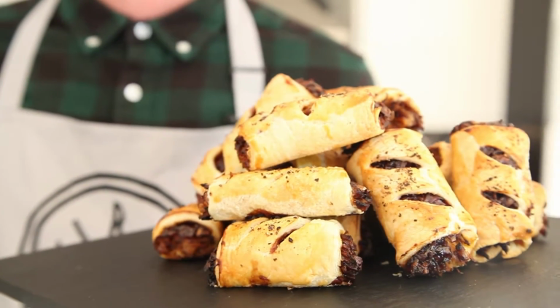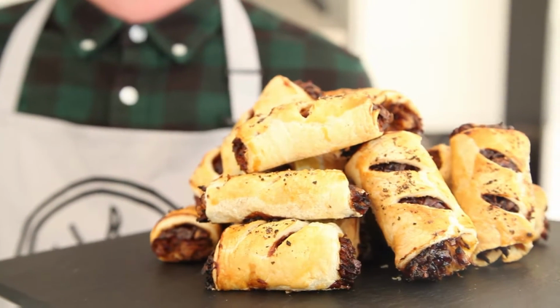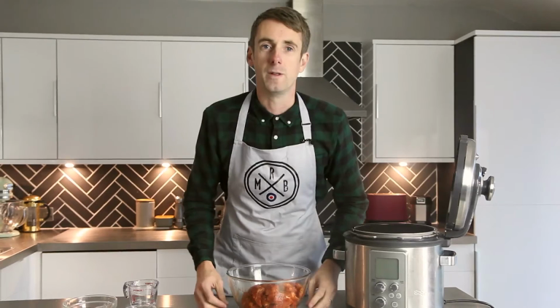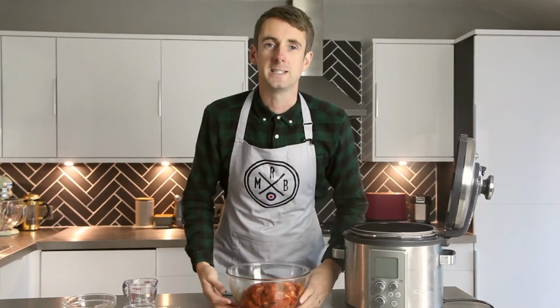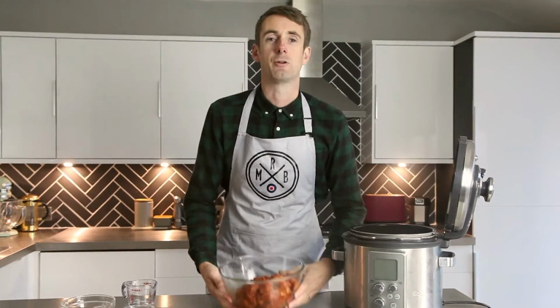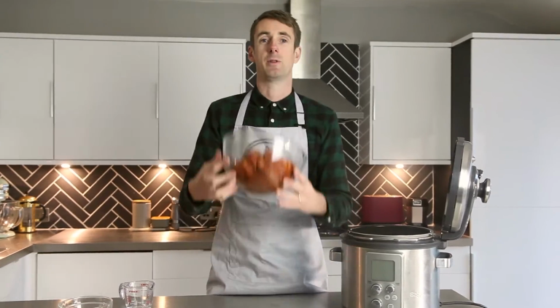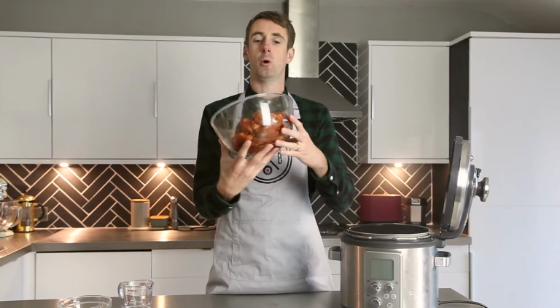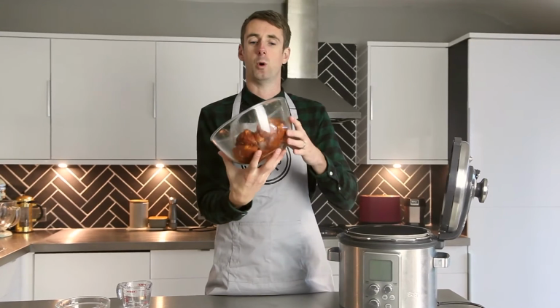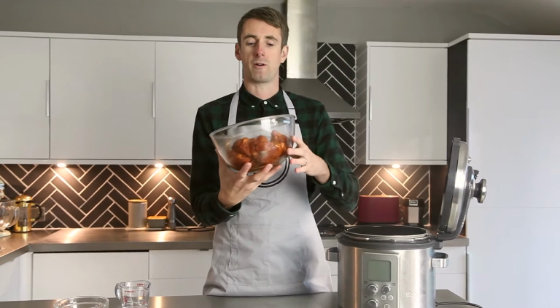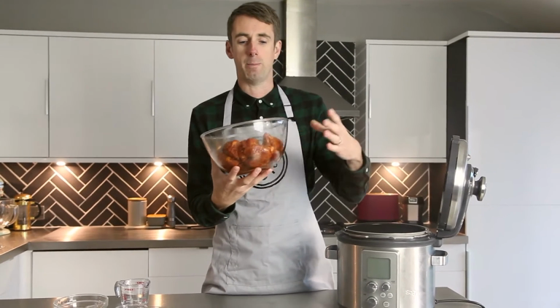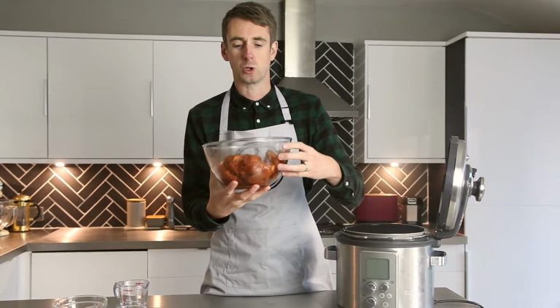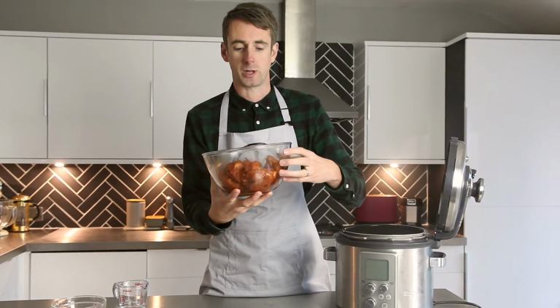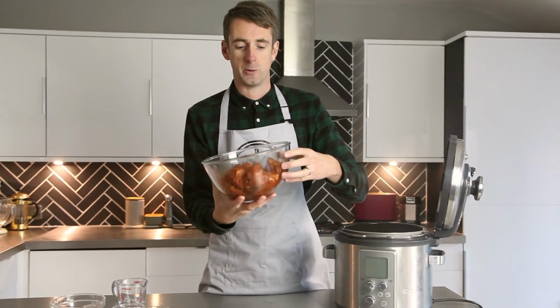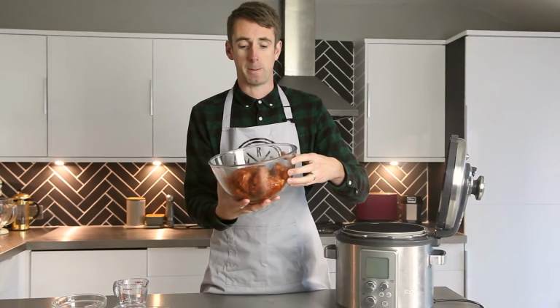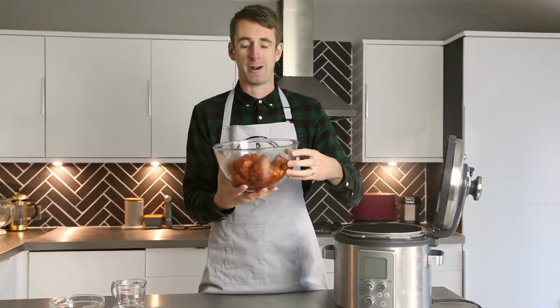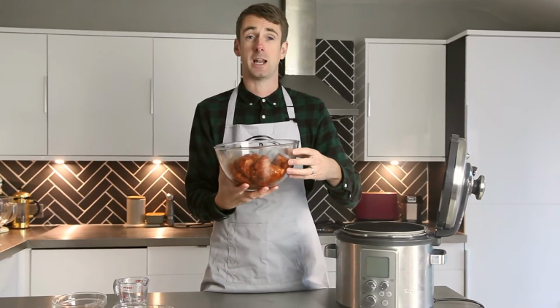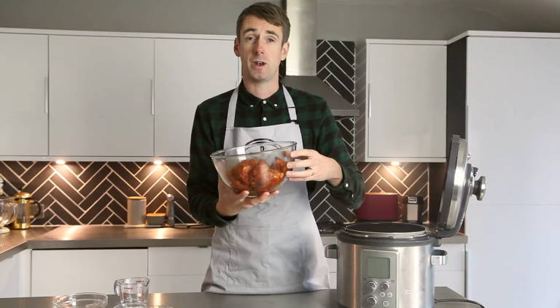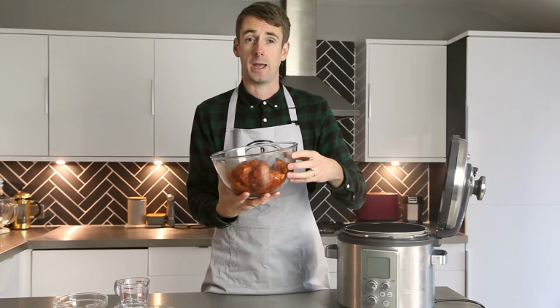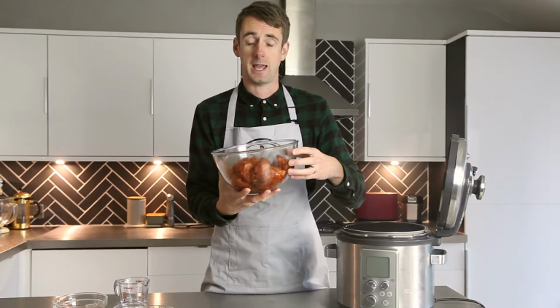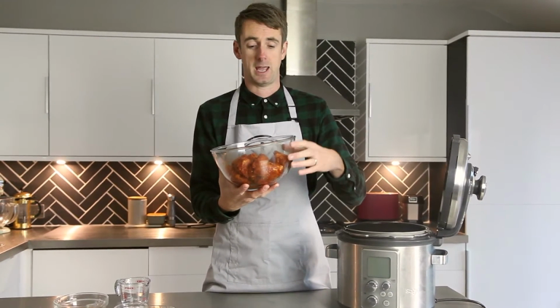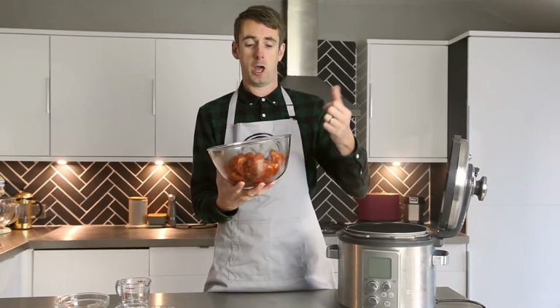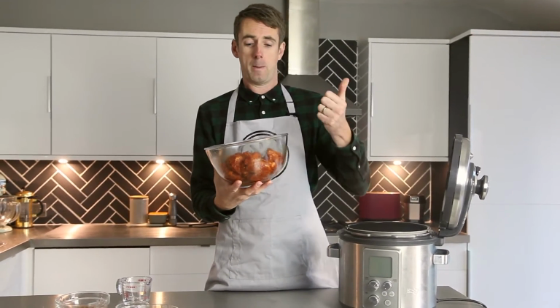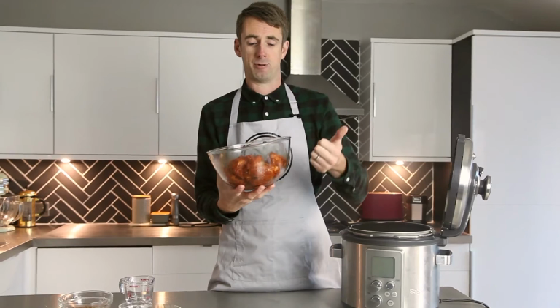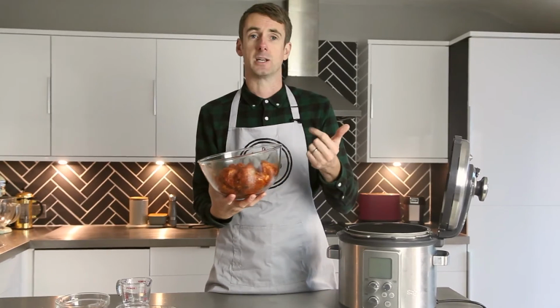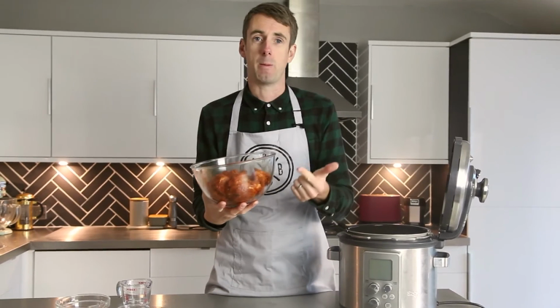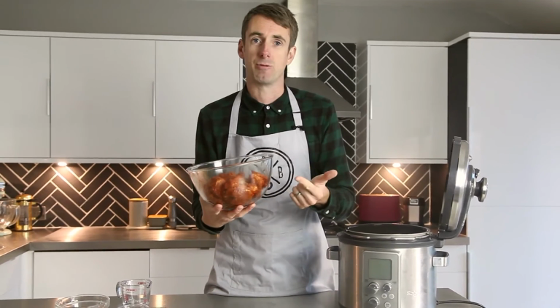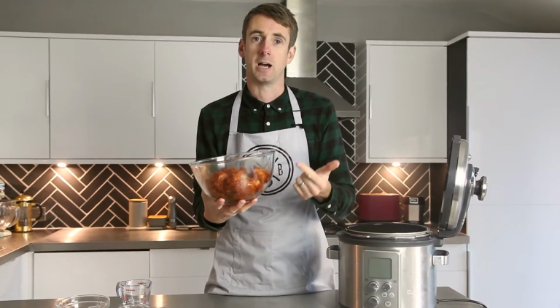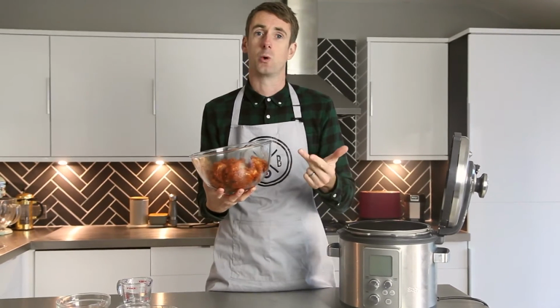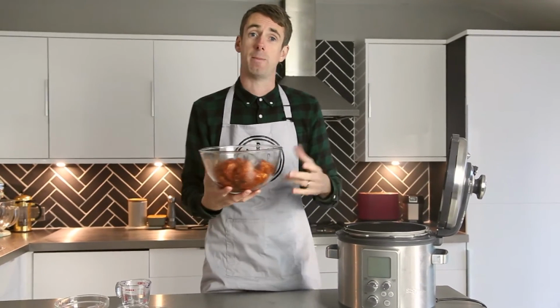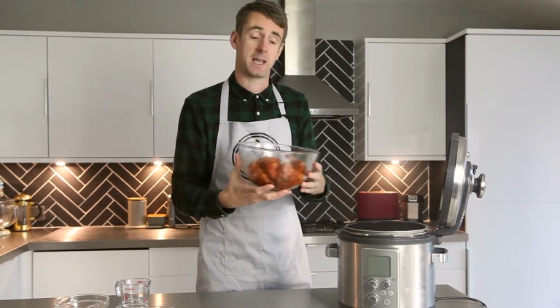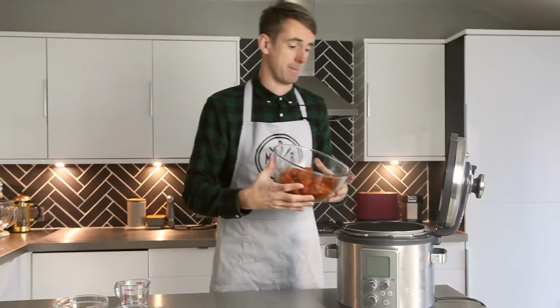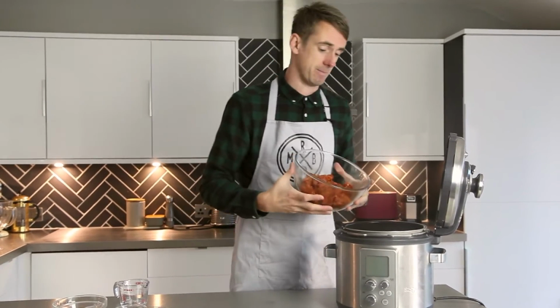To start off with you need to get cracking with your pulled pork. I've got my pork shoulder here, which I've been marinating overnight in smoked paprika, salt, pepper and cayenne pepper.